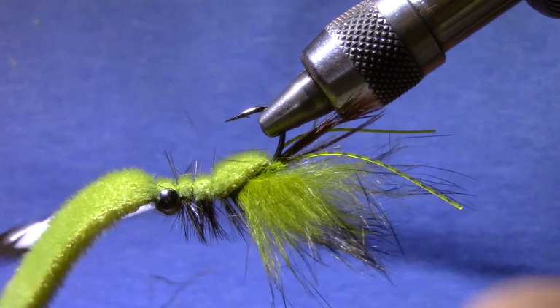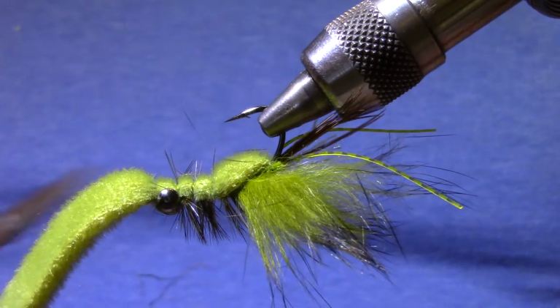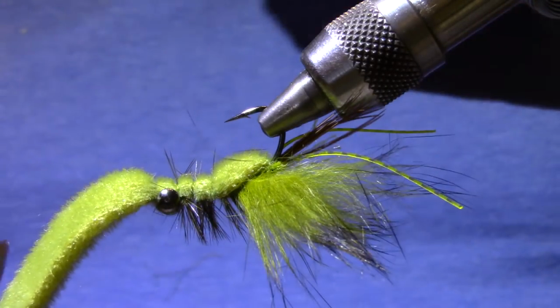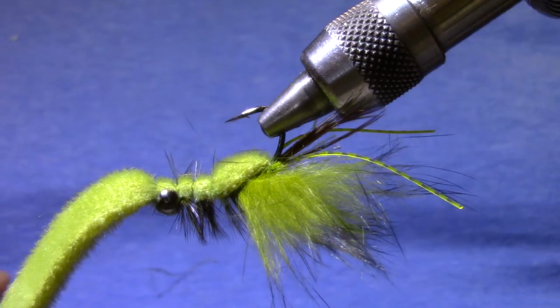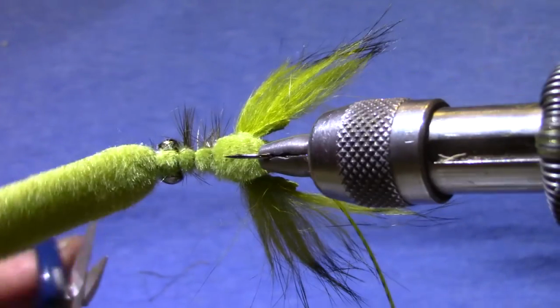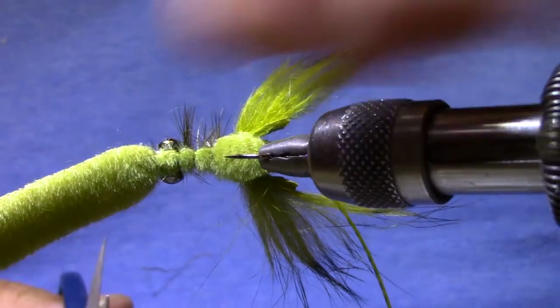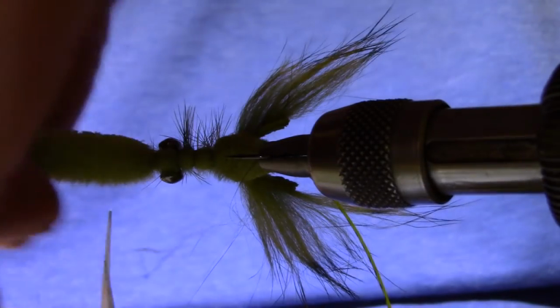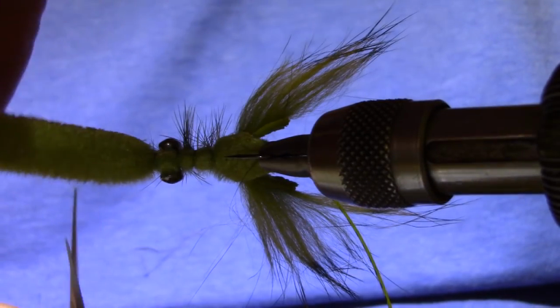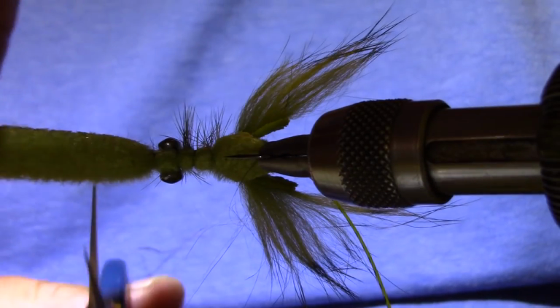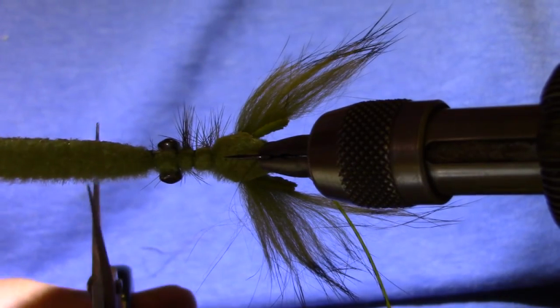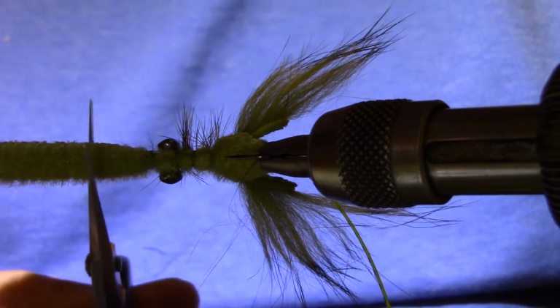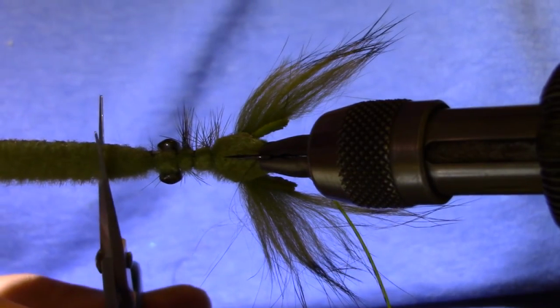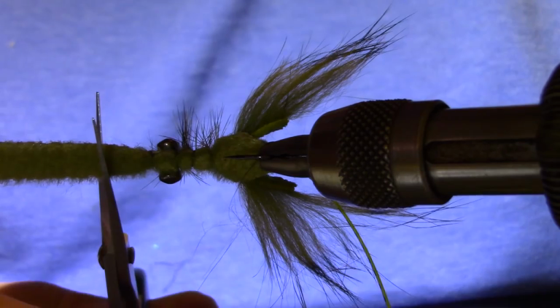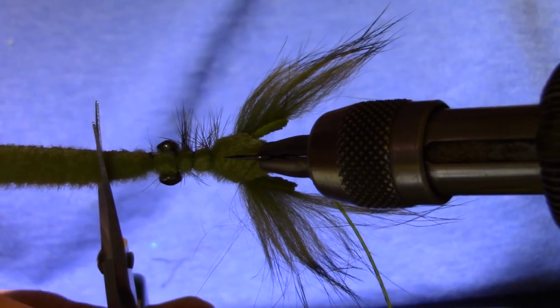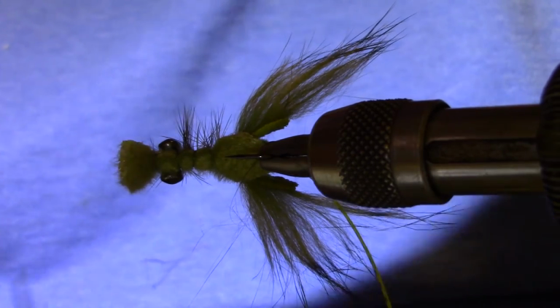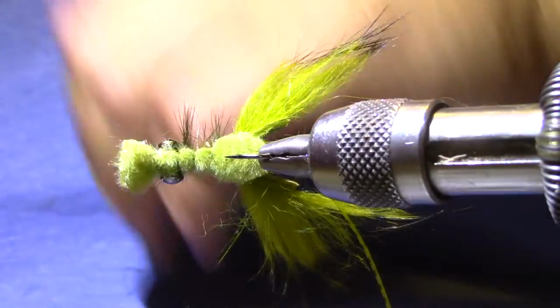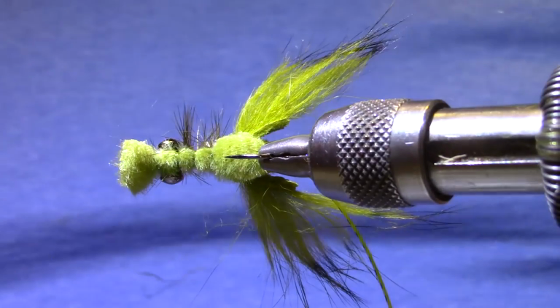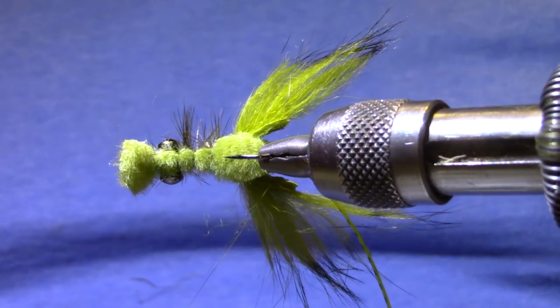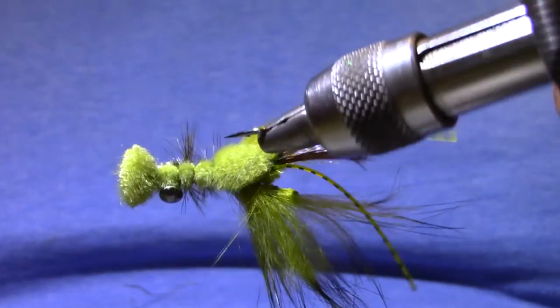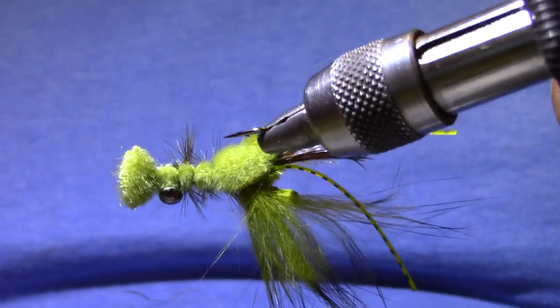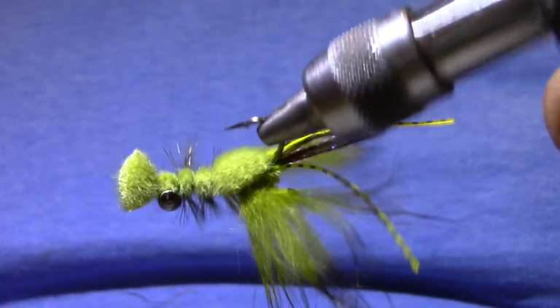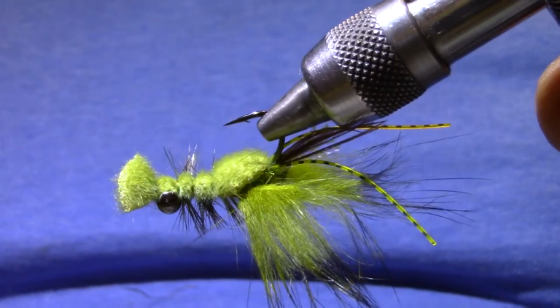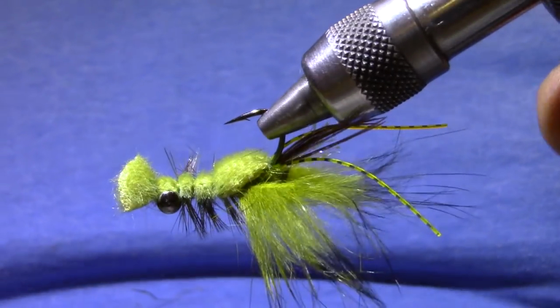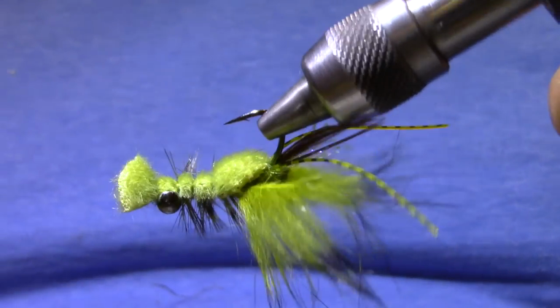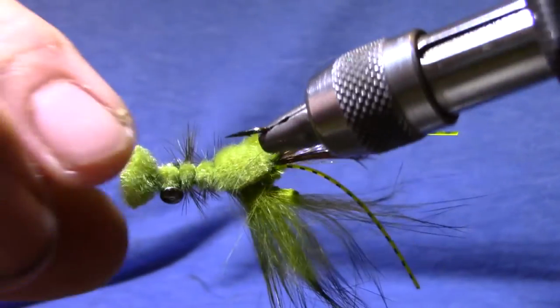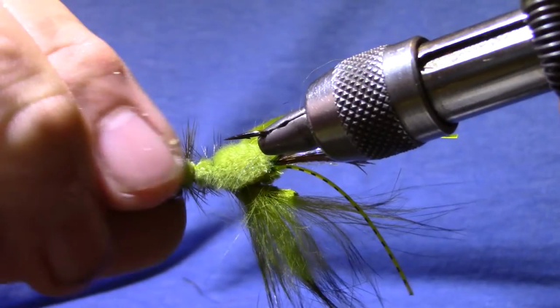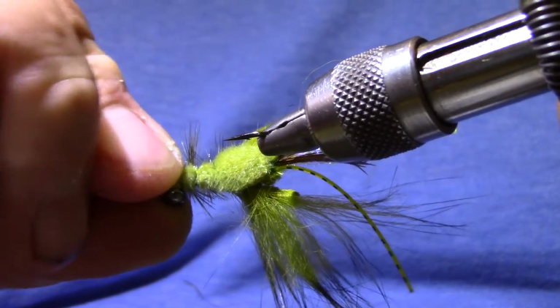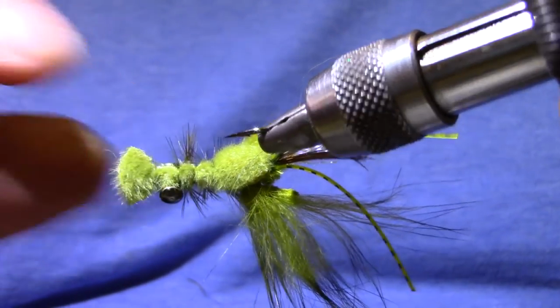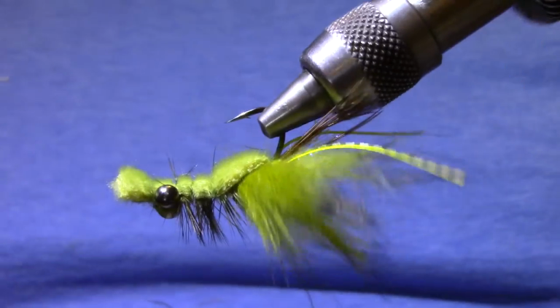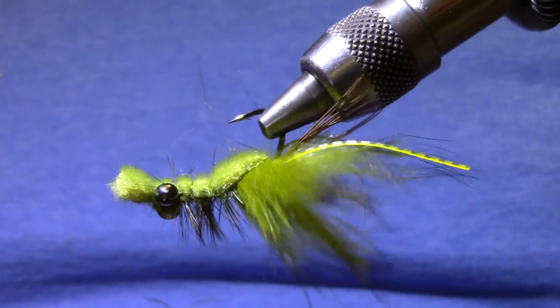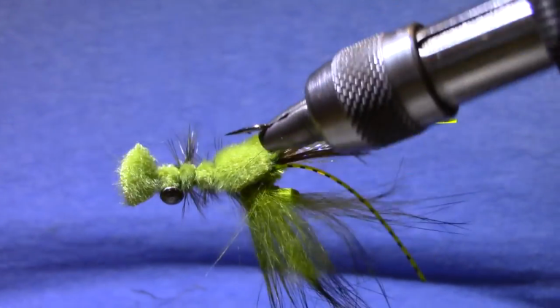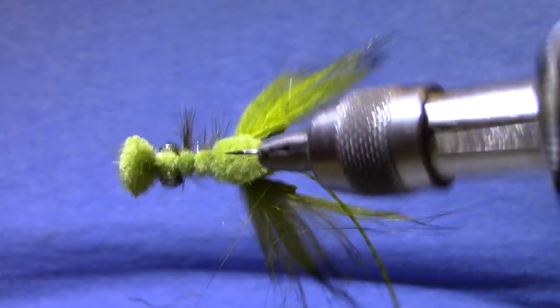Now the last step is pretty cool. If you stretch this and cut it you get a nice roundish fan shape like we like on our crawfish tails. So there you go.